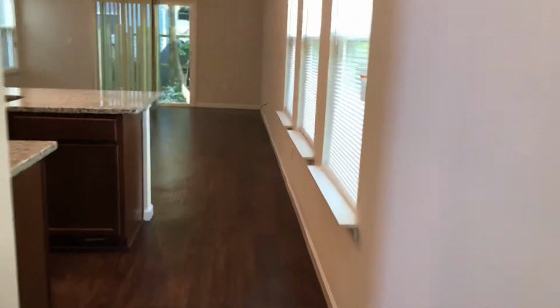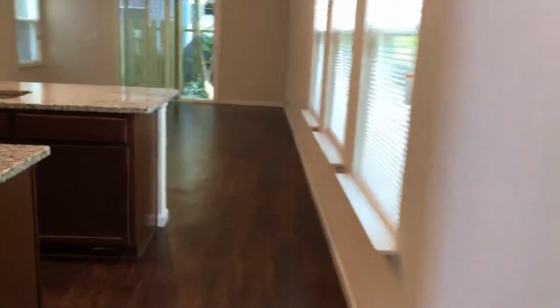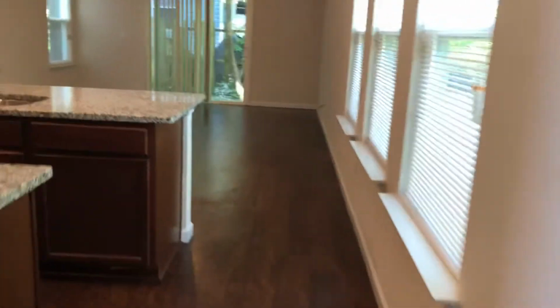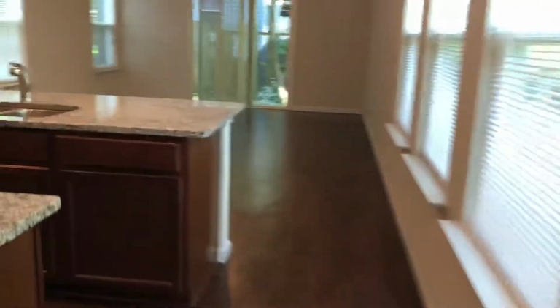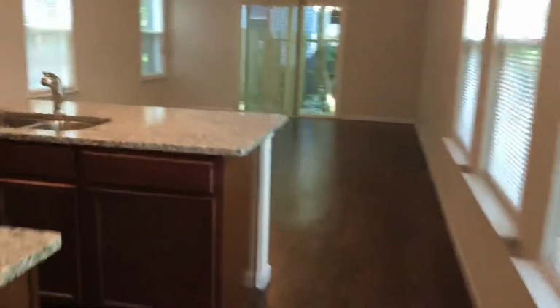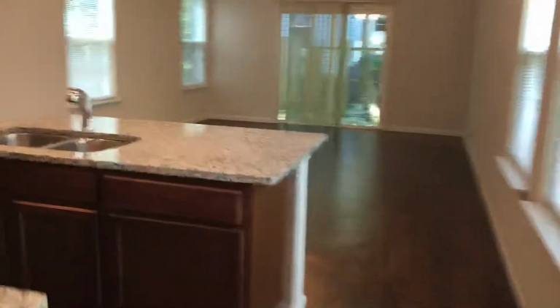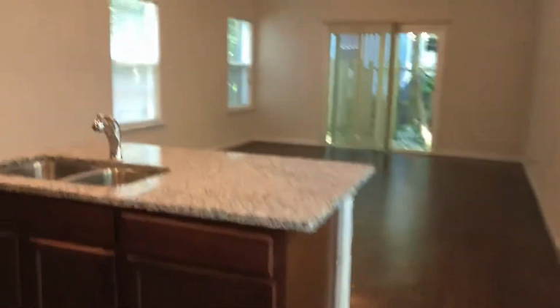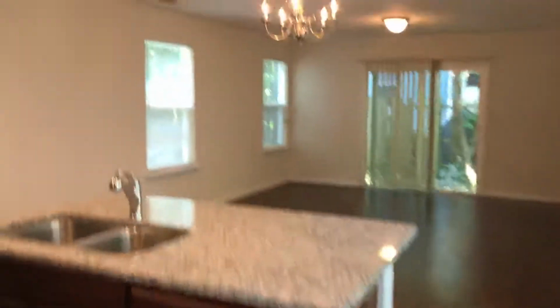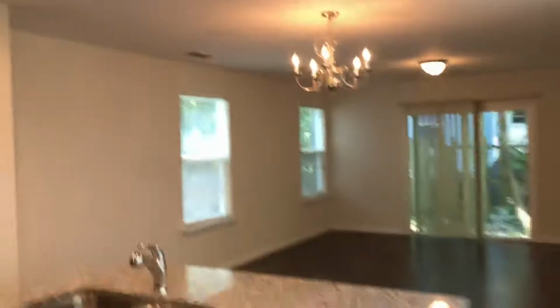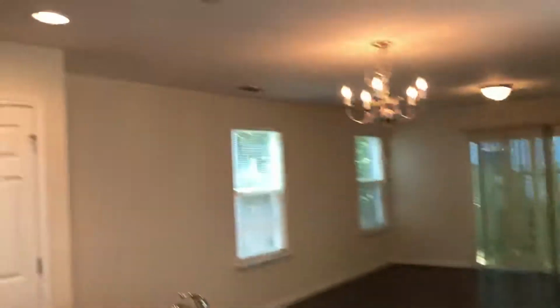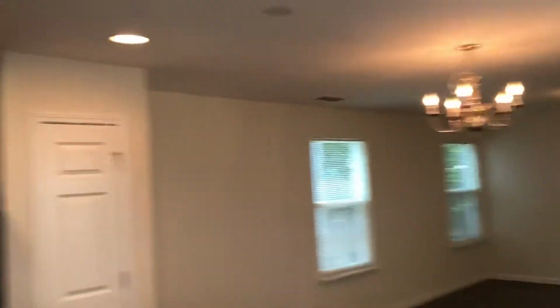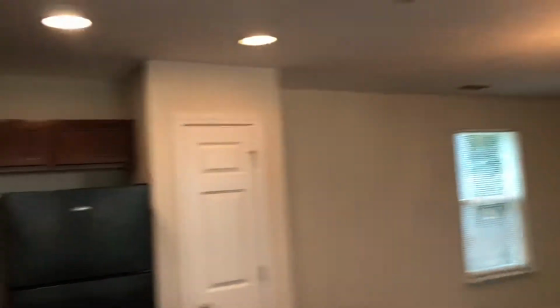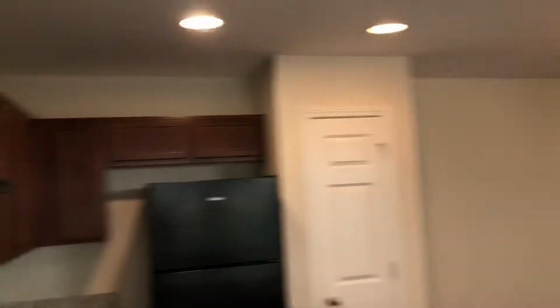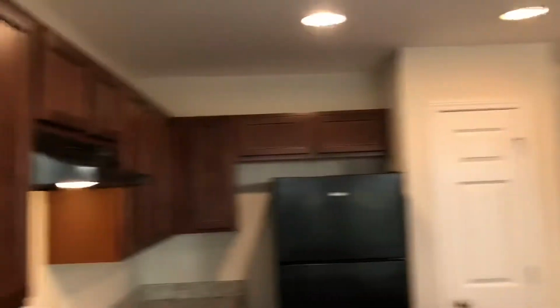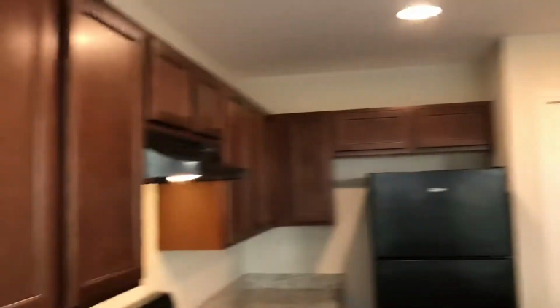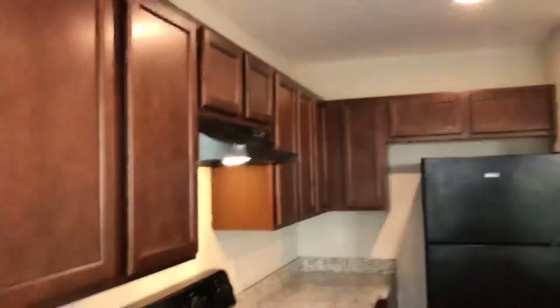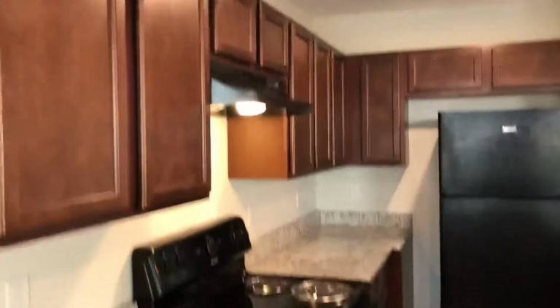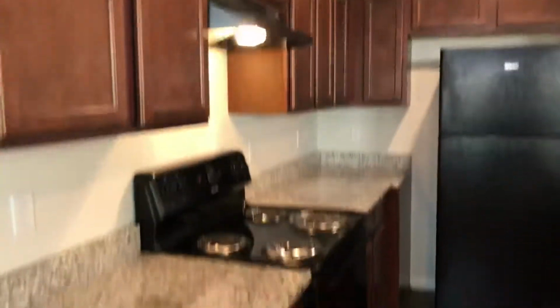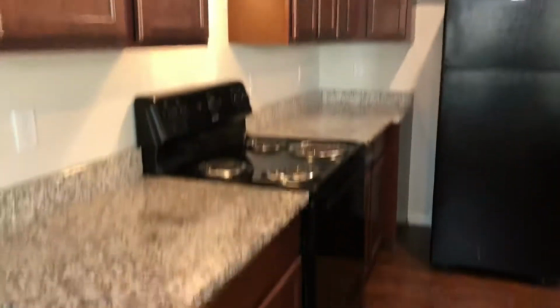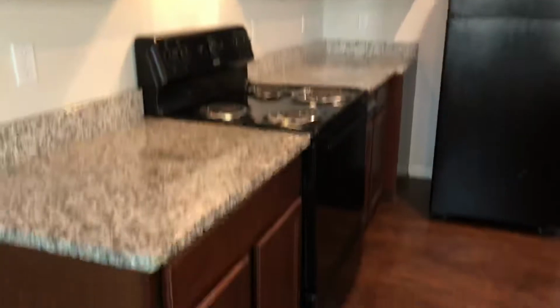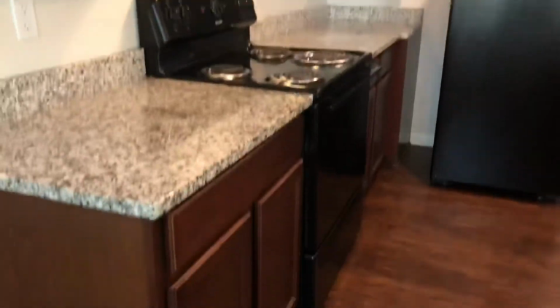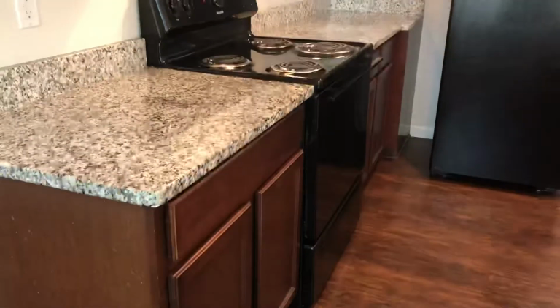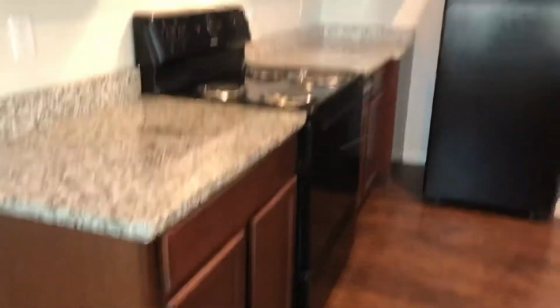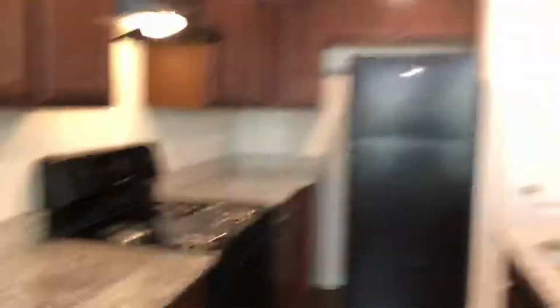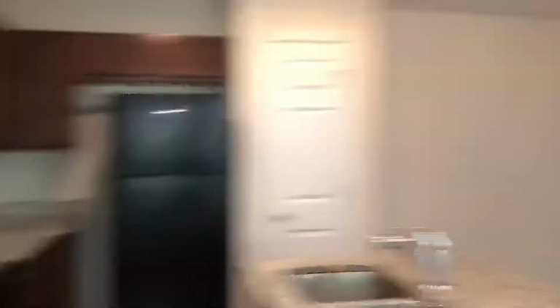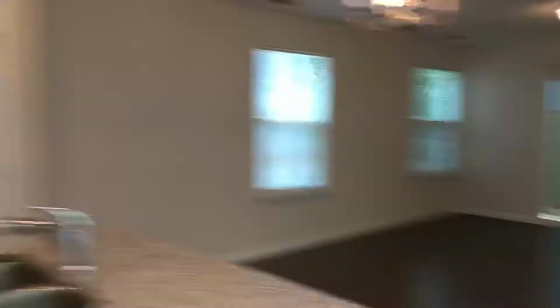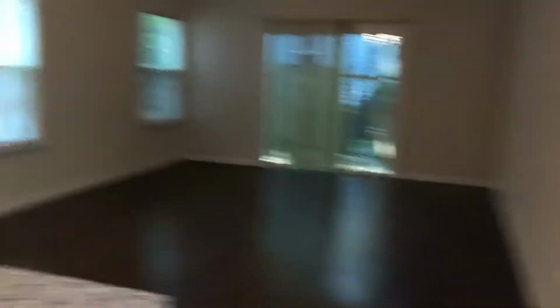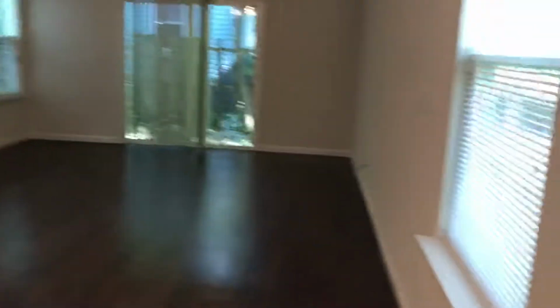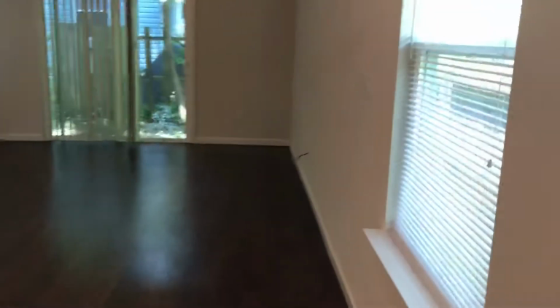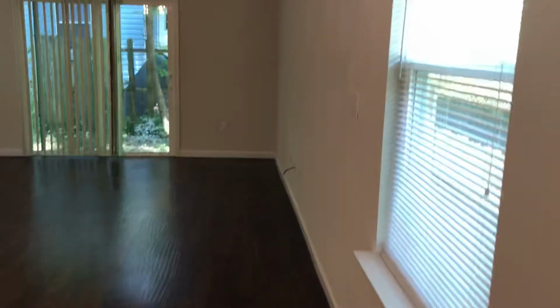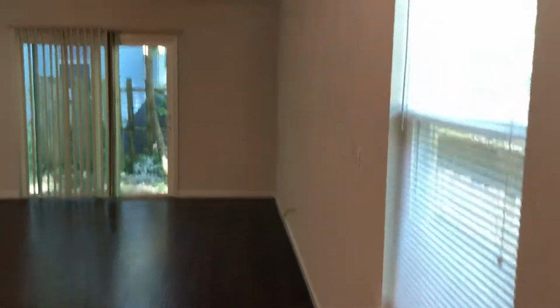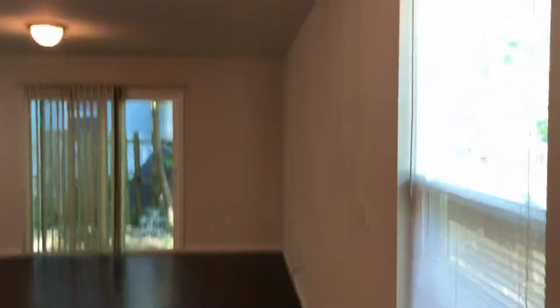As we move down the hallway, the next thing we come to is your kitchen, followed by your living room and dining room area.